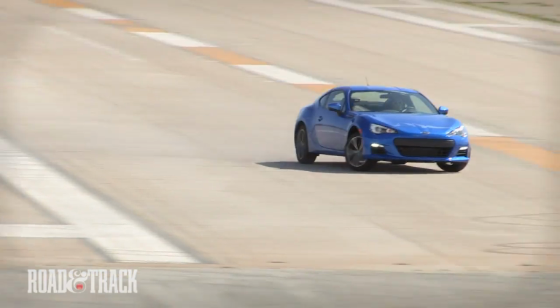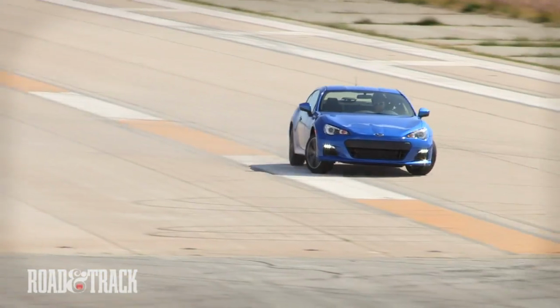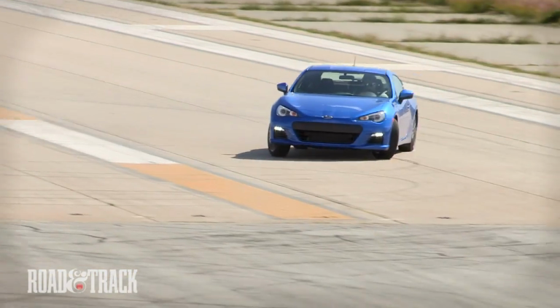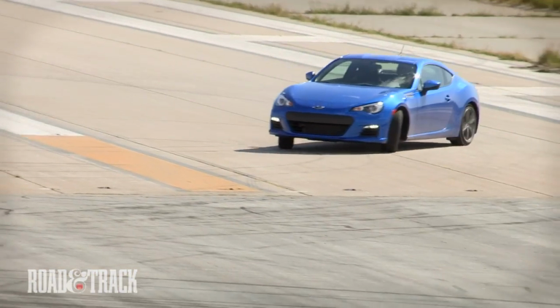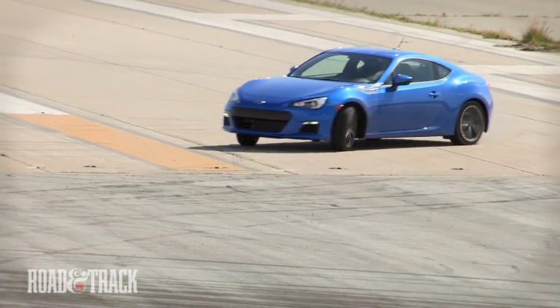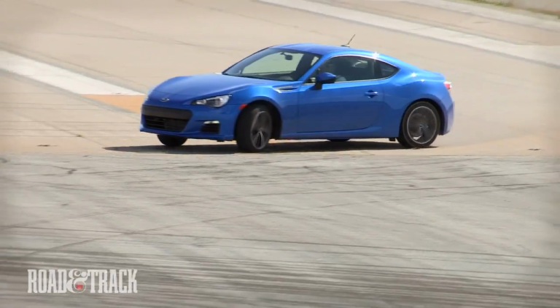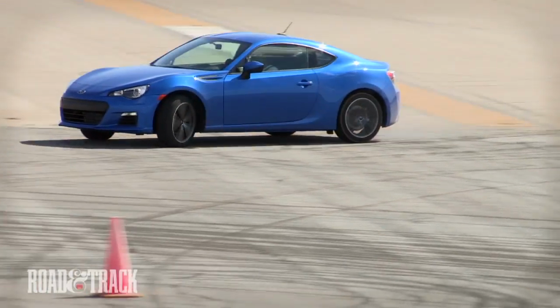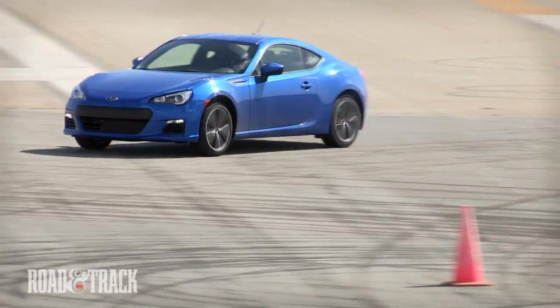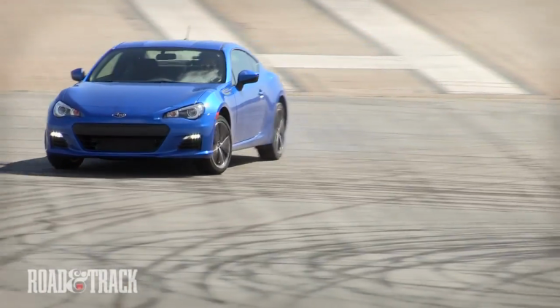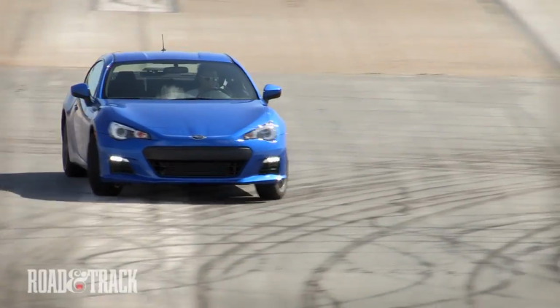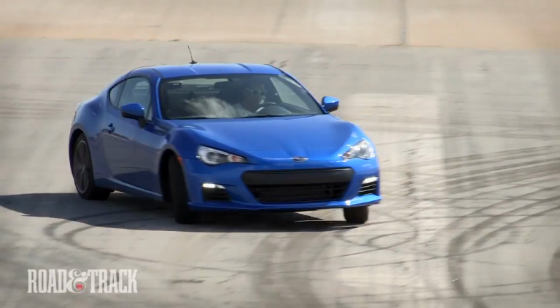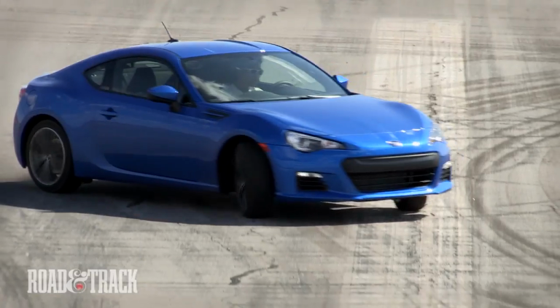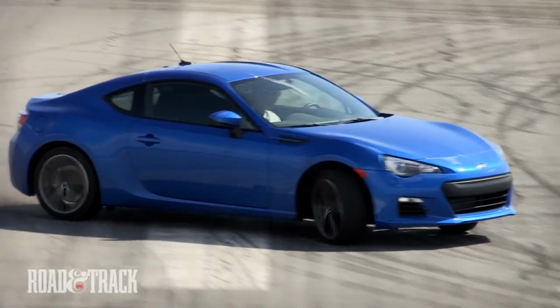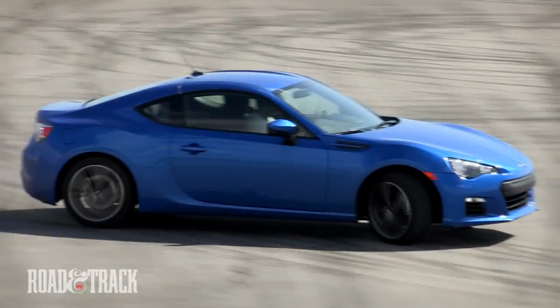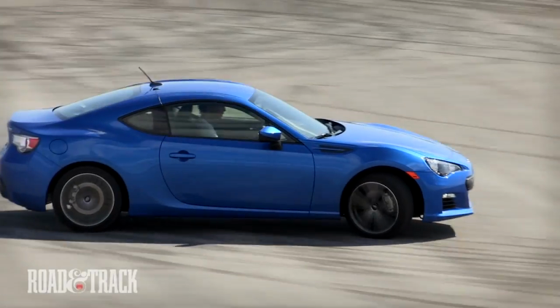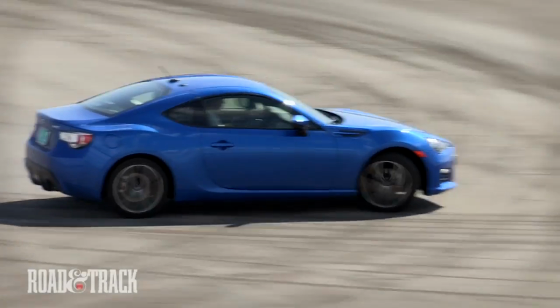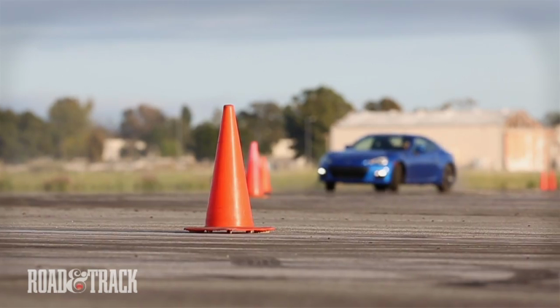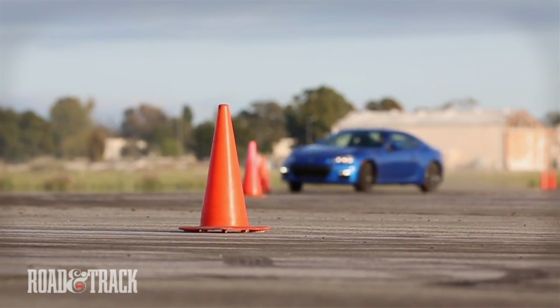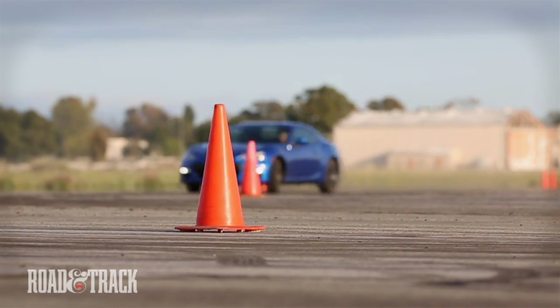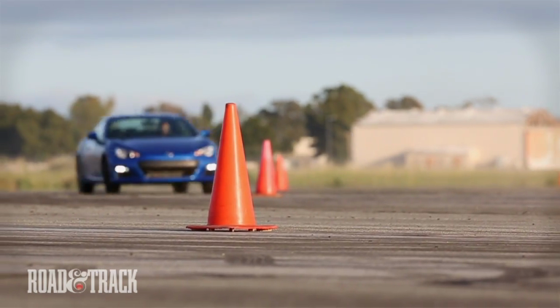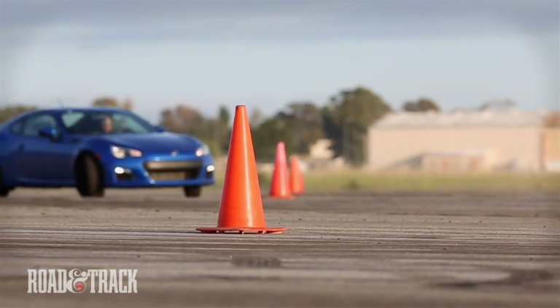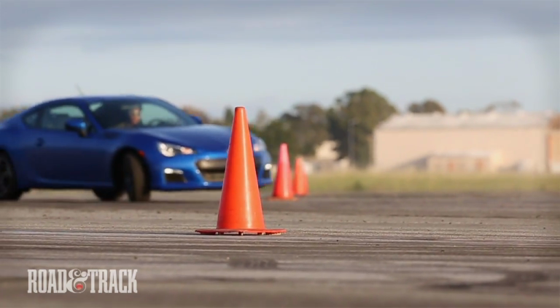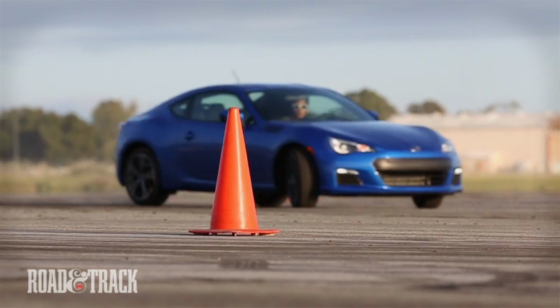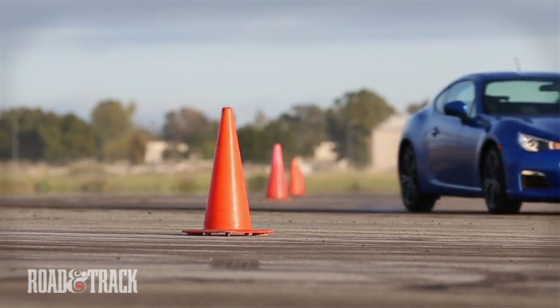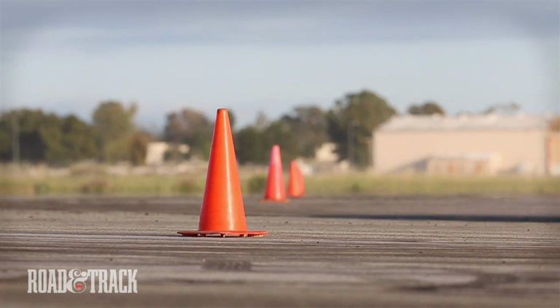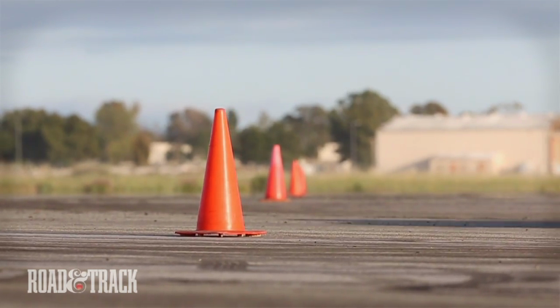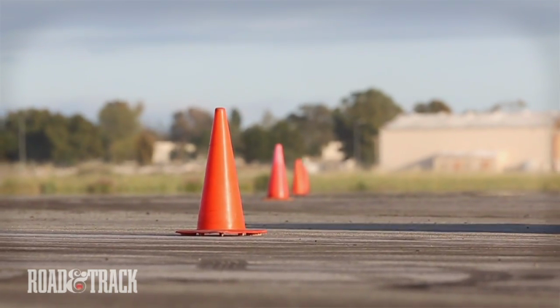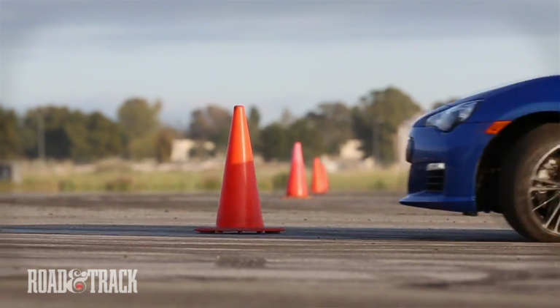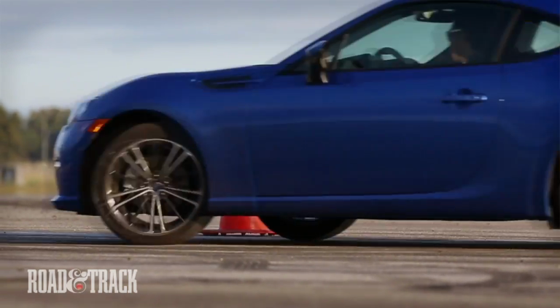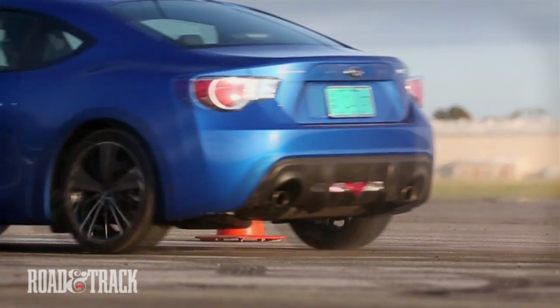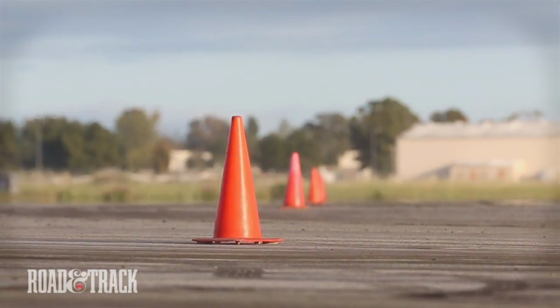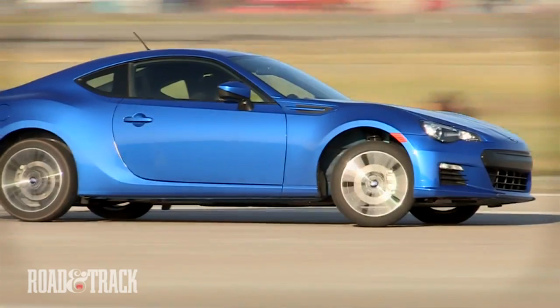I think even though the car doesn't have much power right now, because the suspension and the body setup is really good, it got a good balance as is. But if you add more power onto this, I think it will be really, really interesting.